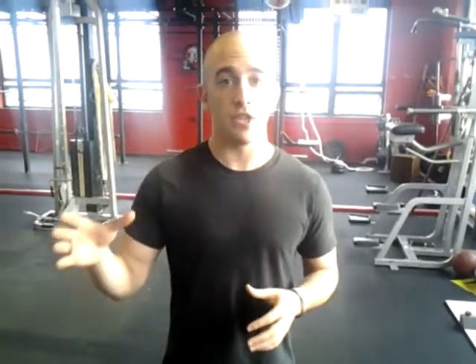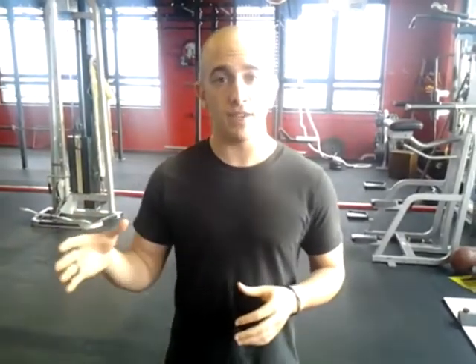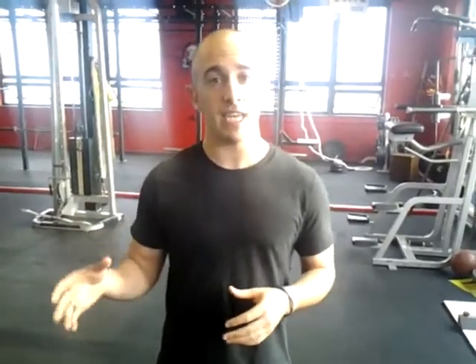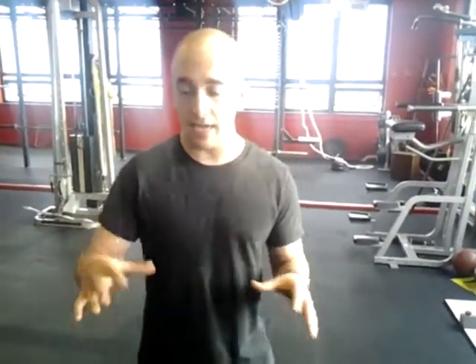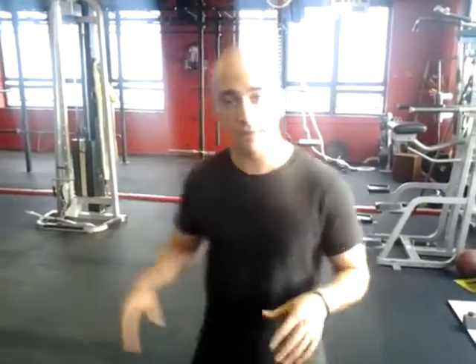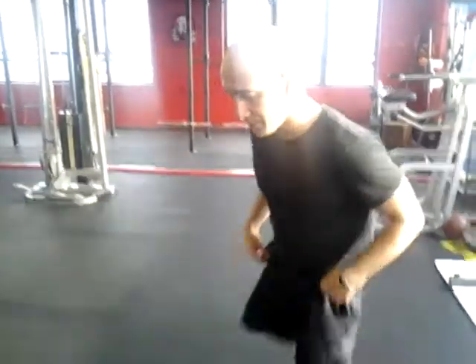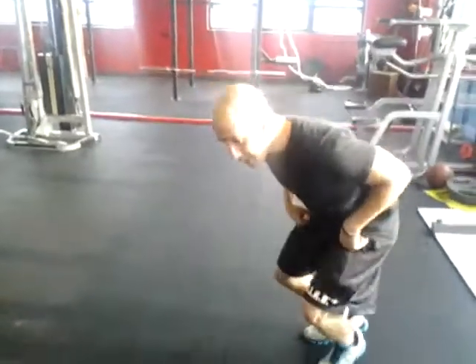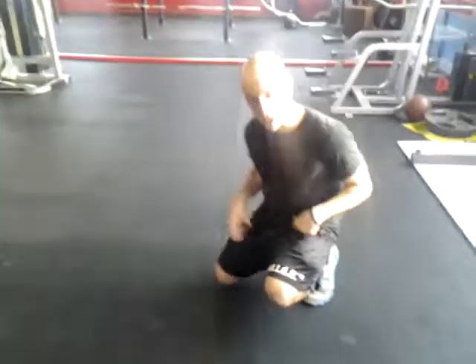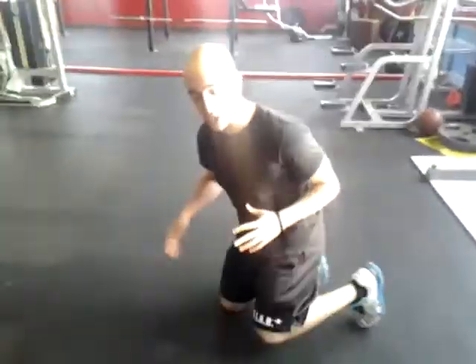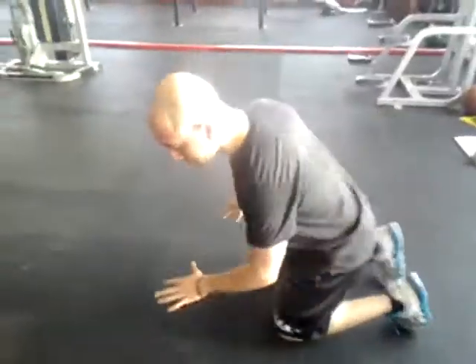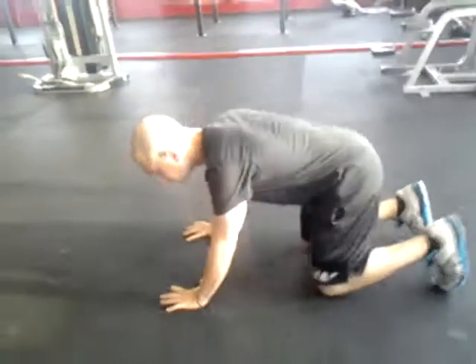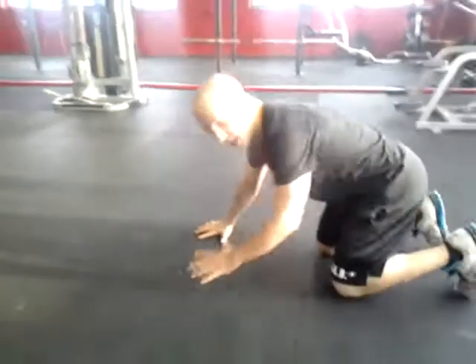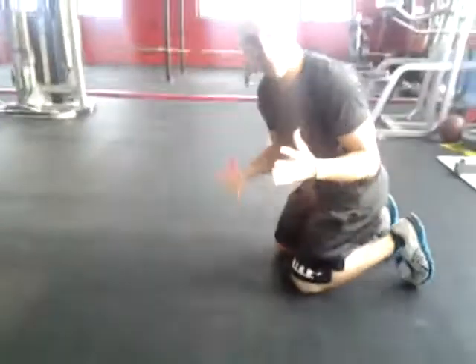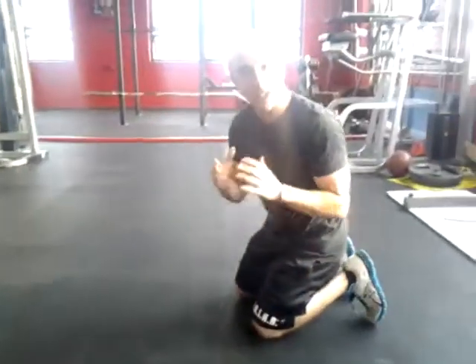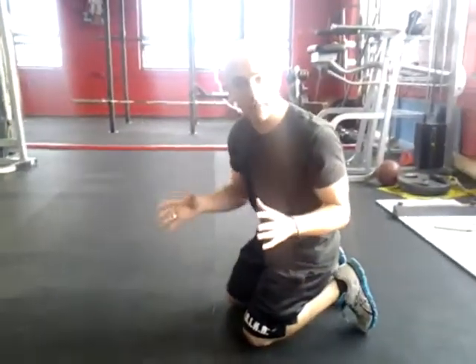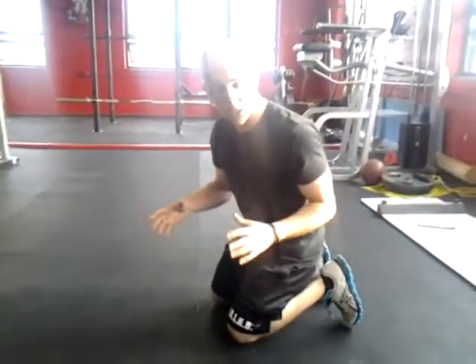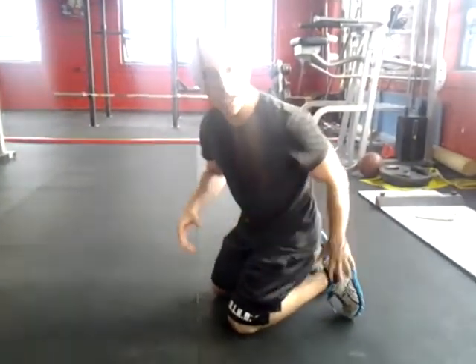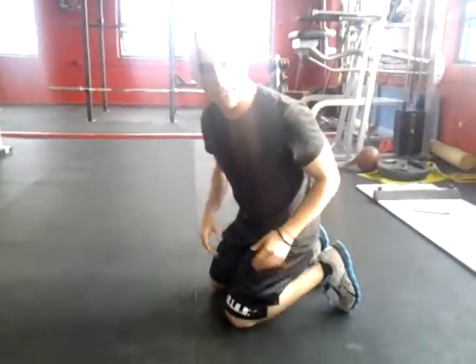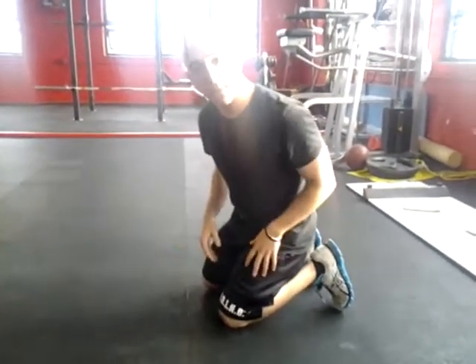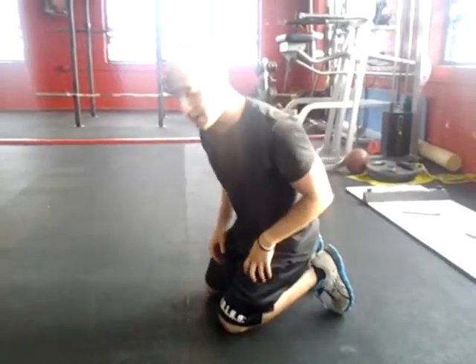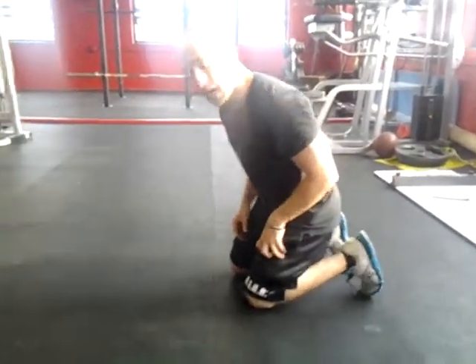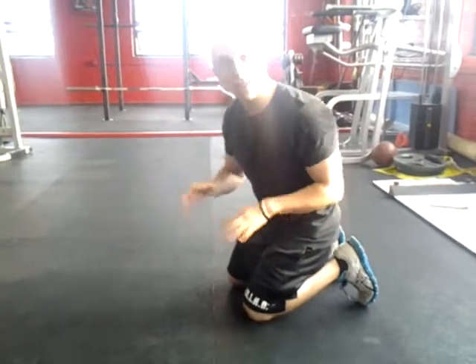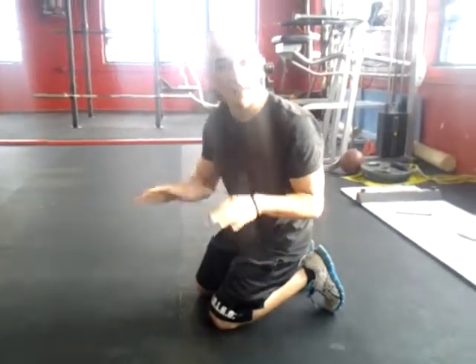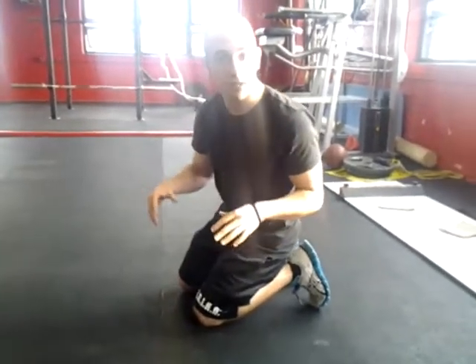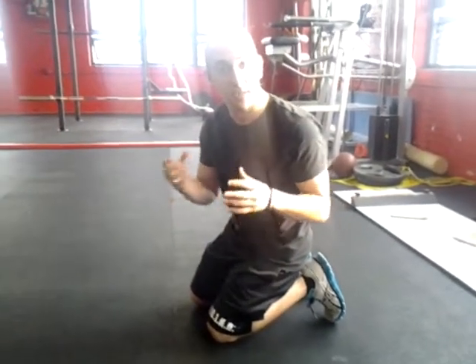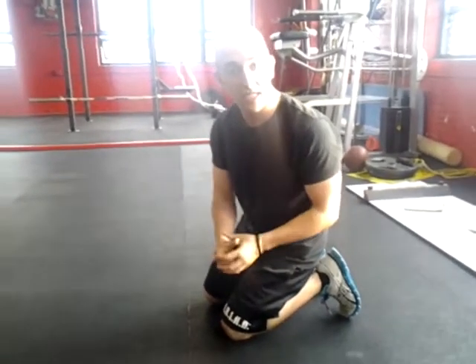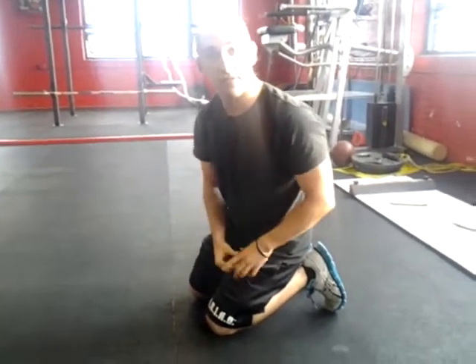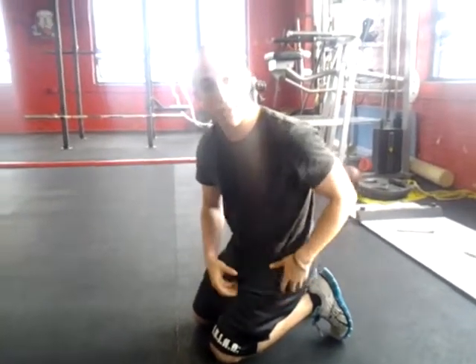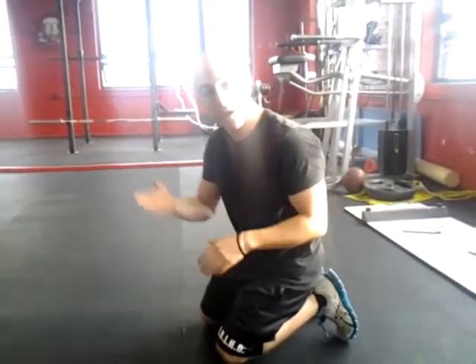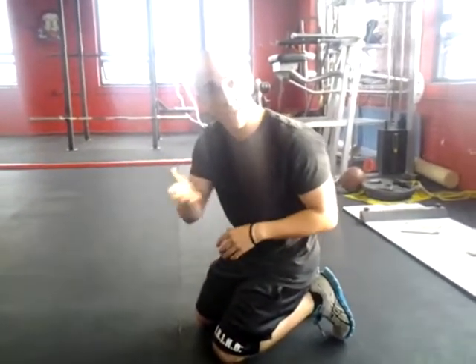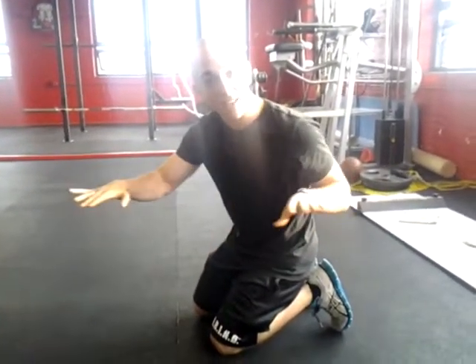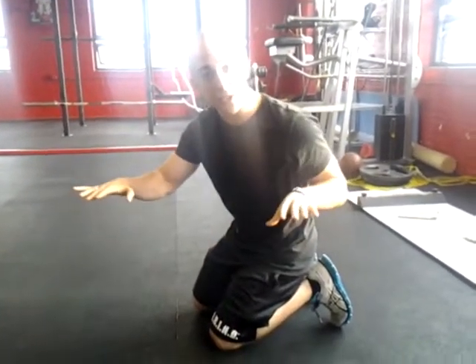So for this first exercise, I'm going to get on the floor in a standard push-up position. I want my hands directly beneath my shoulders, my feet straight out behind me. I'm going to flex every muscle — flex my quads, flex my butt — and I want my spine flat and neutral.